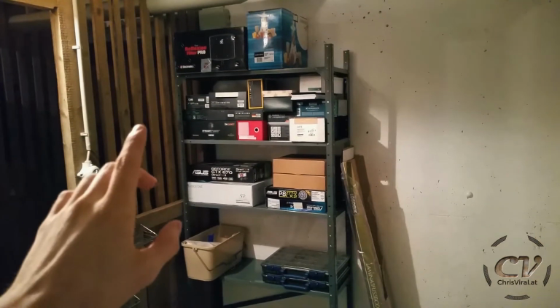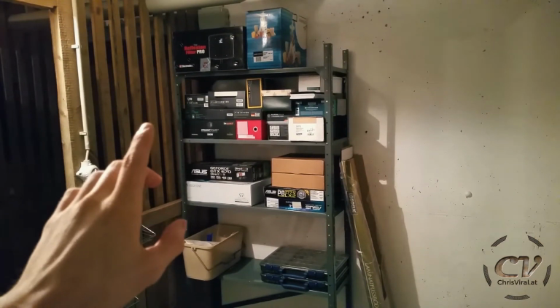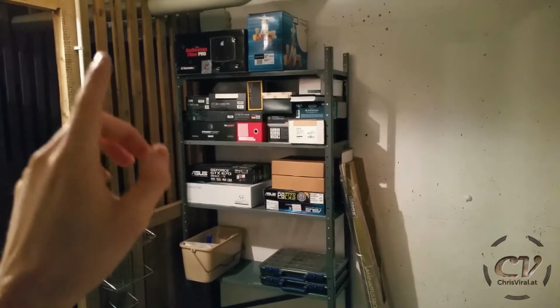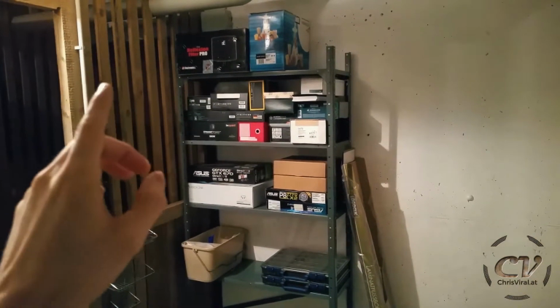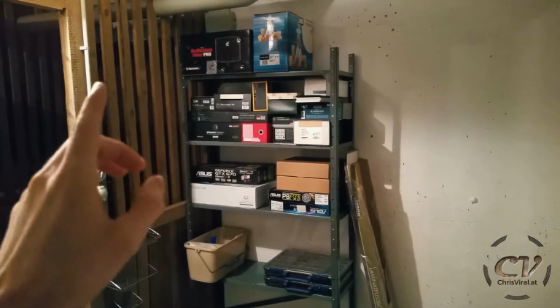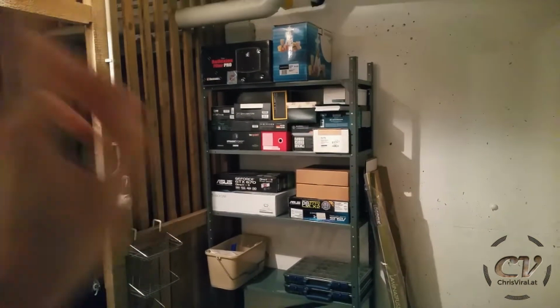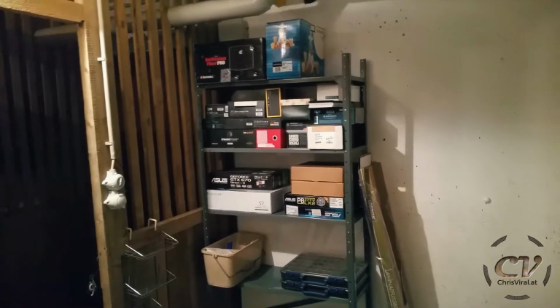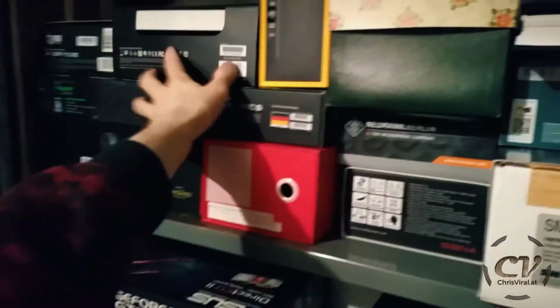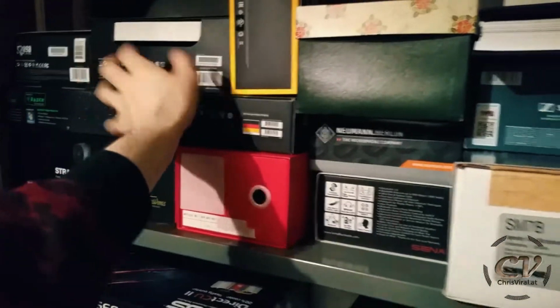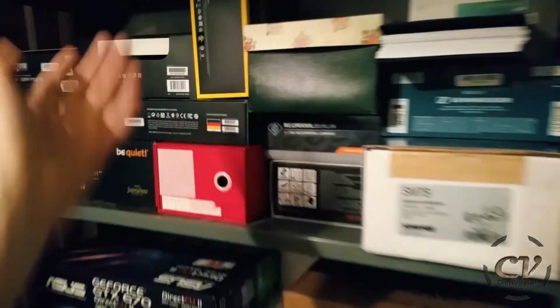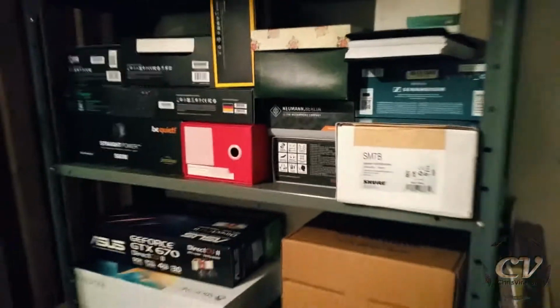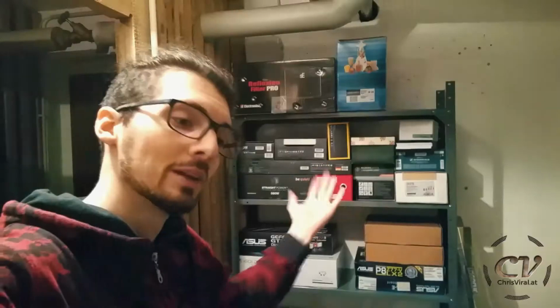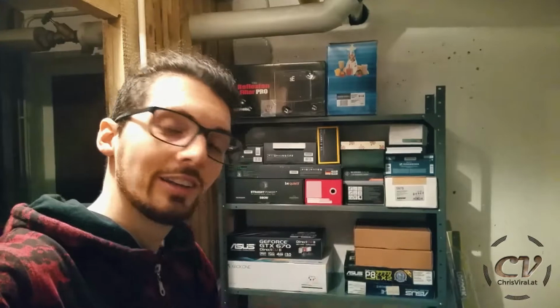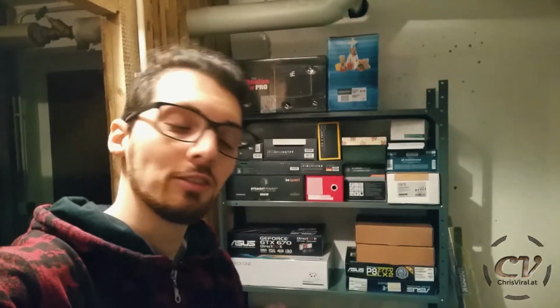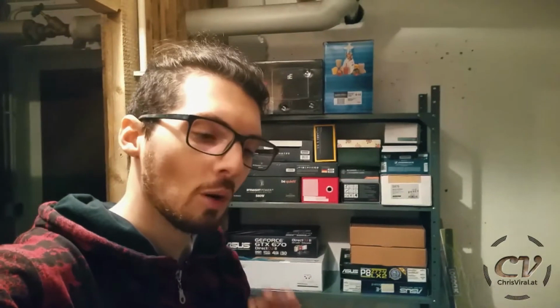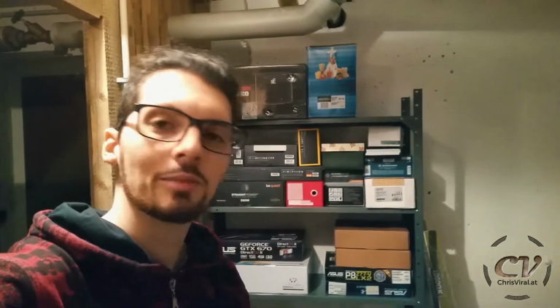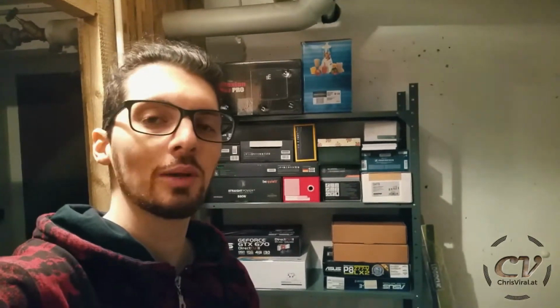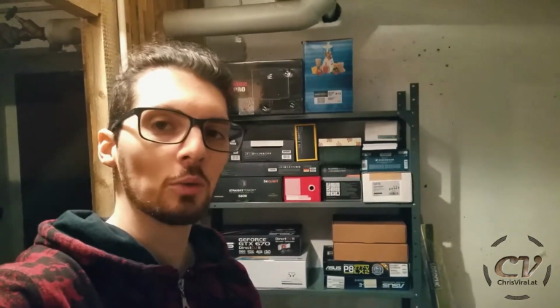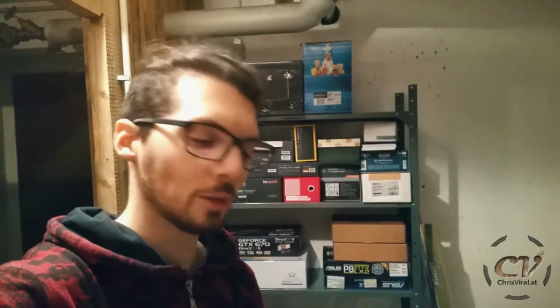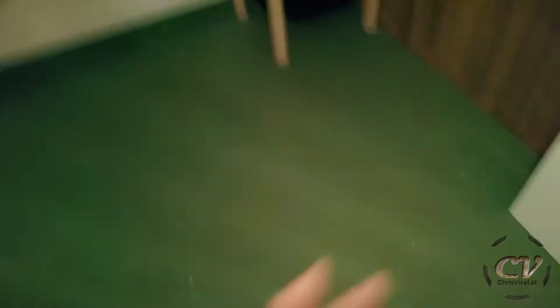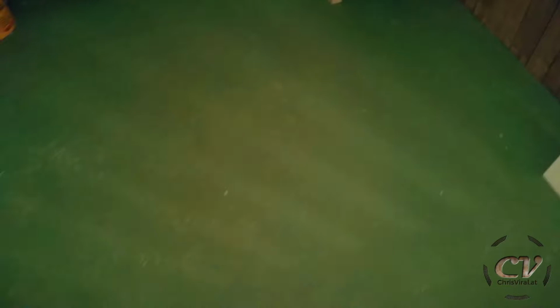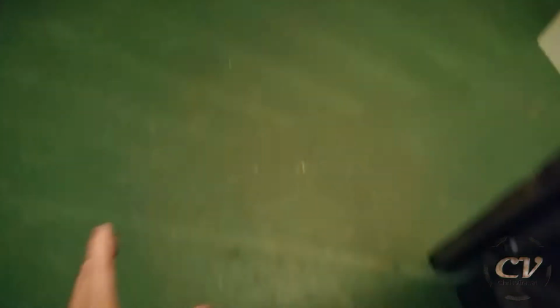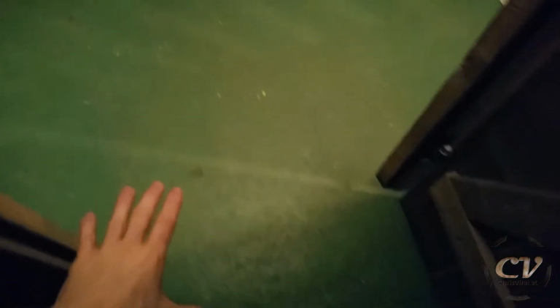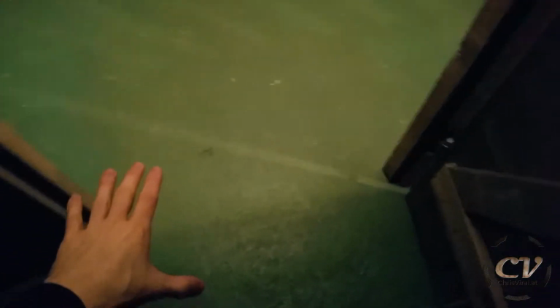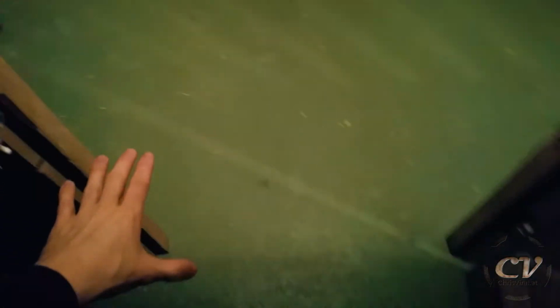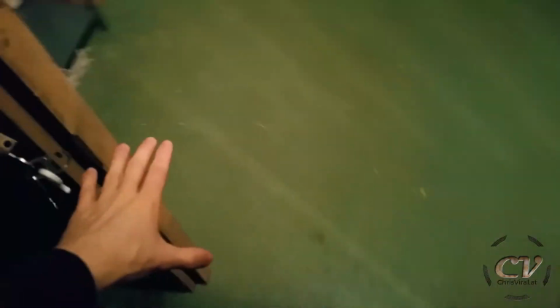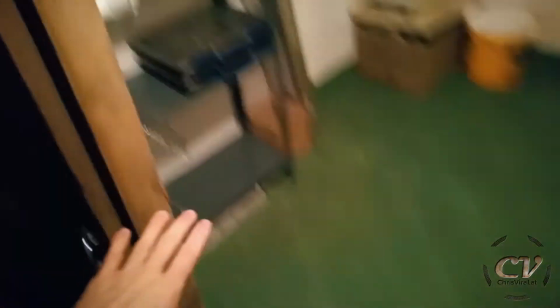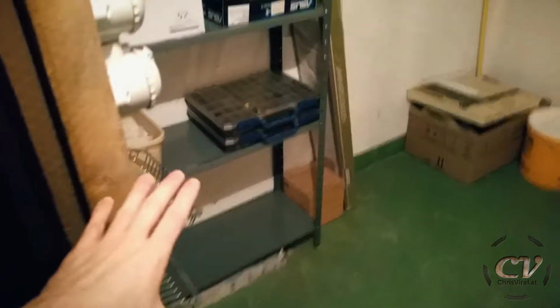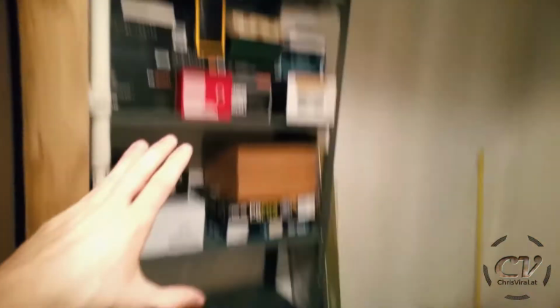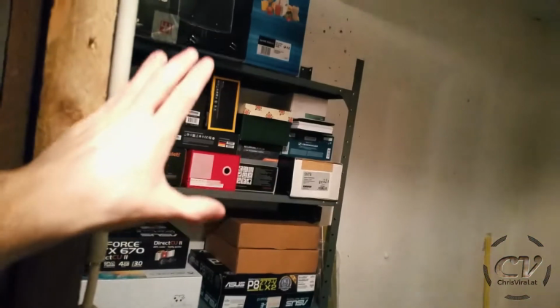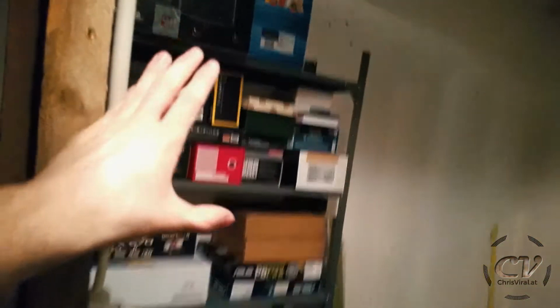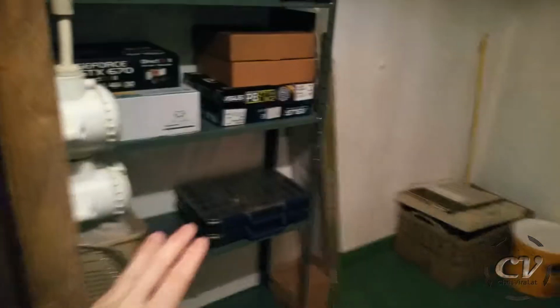It doesn't look like much, but it actually is — it is much. Mostly empty boxes, but now I just have so much more space in my workshop. And yeah, so one last look. That's the door. Storage space right there.